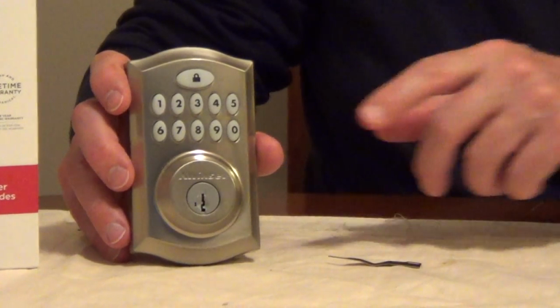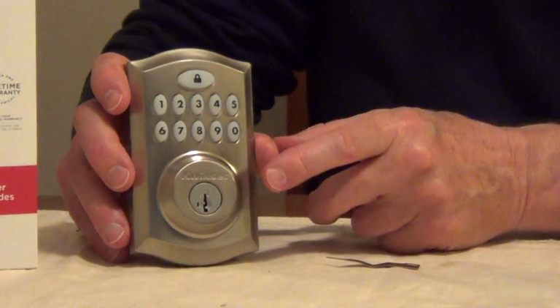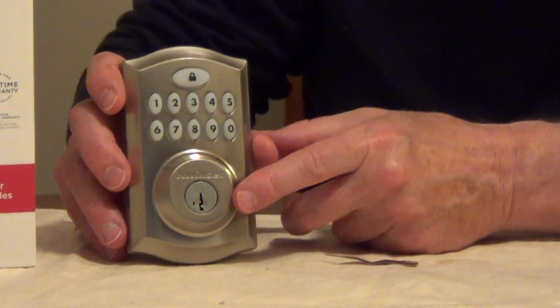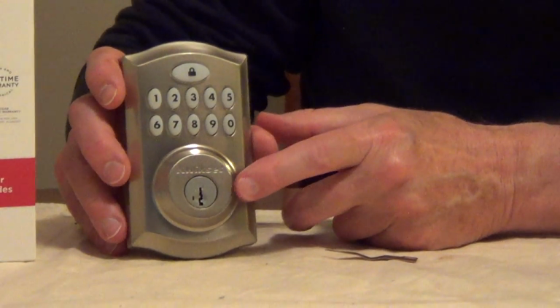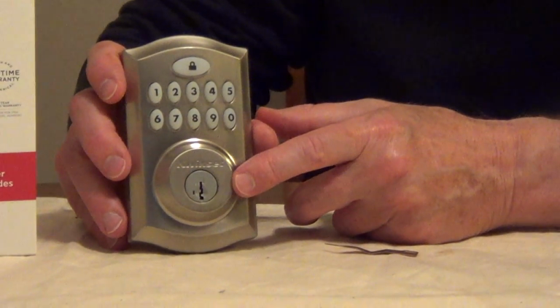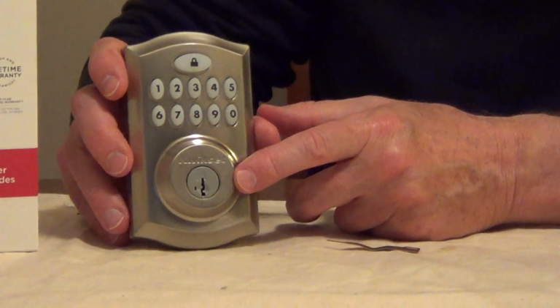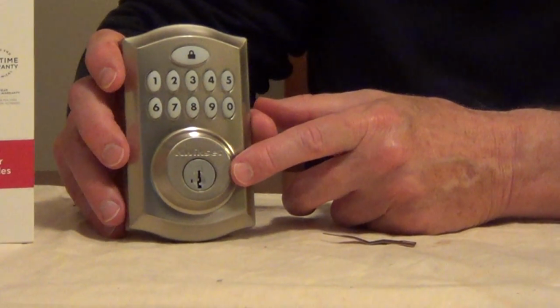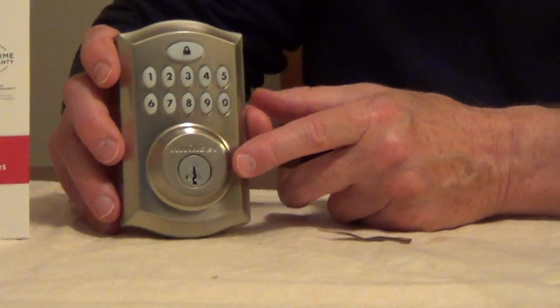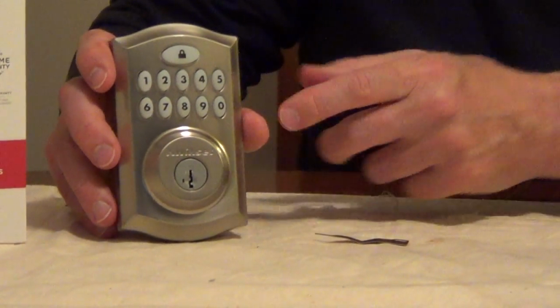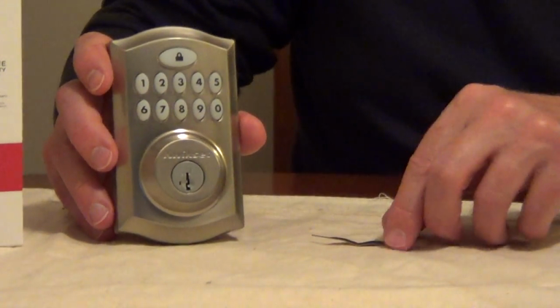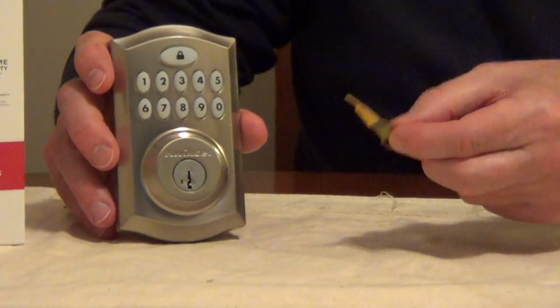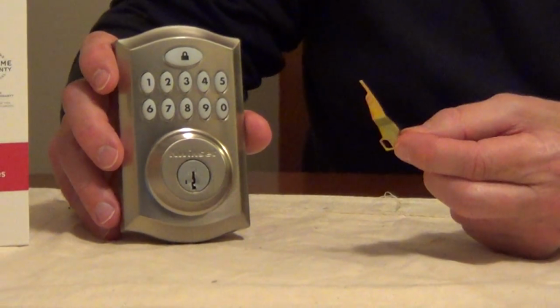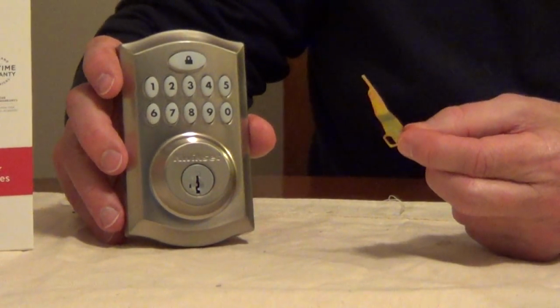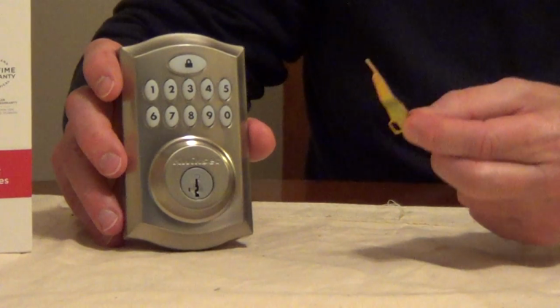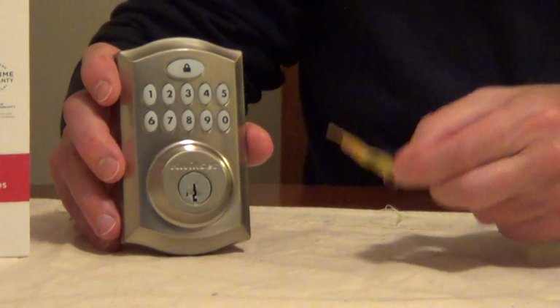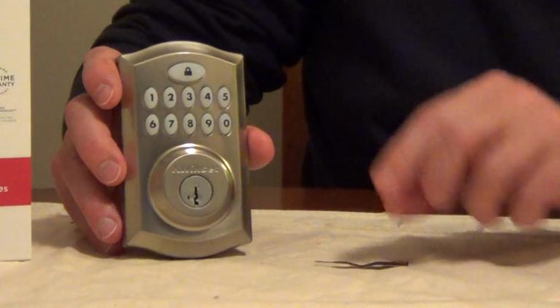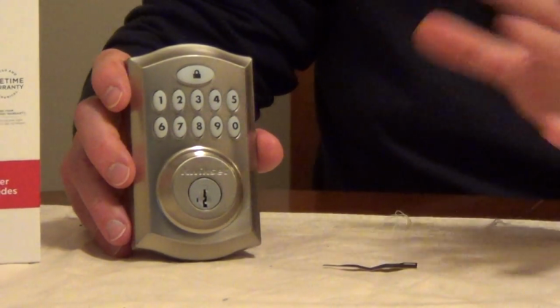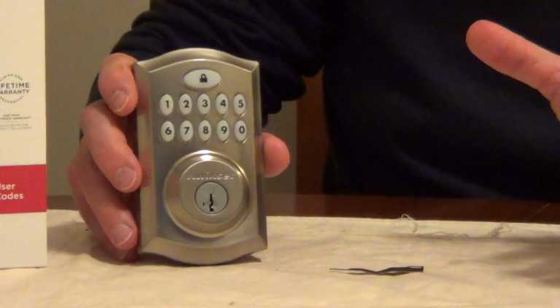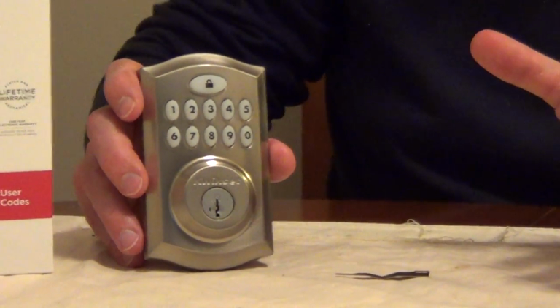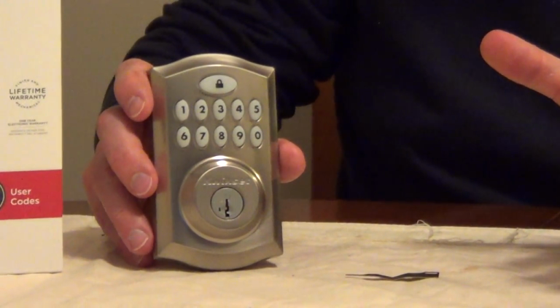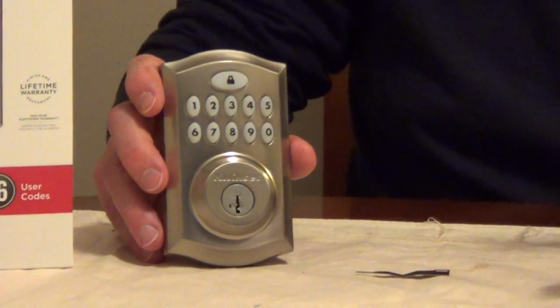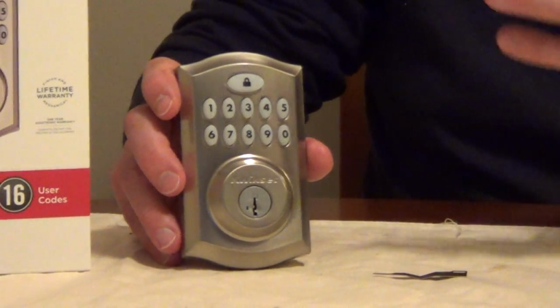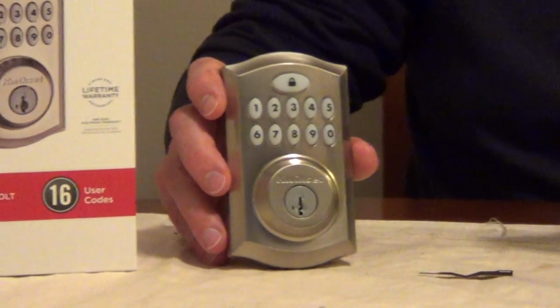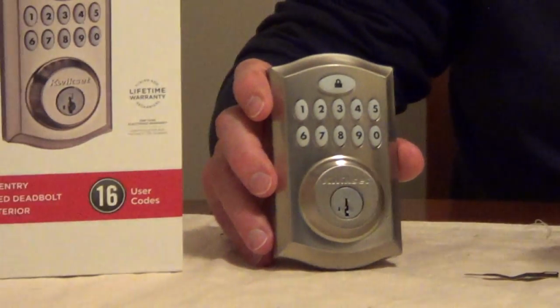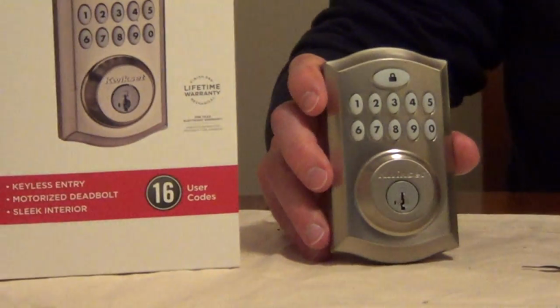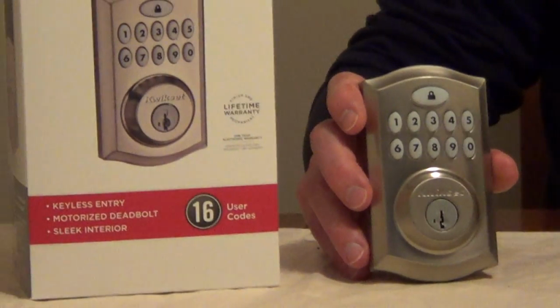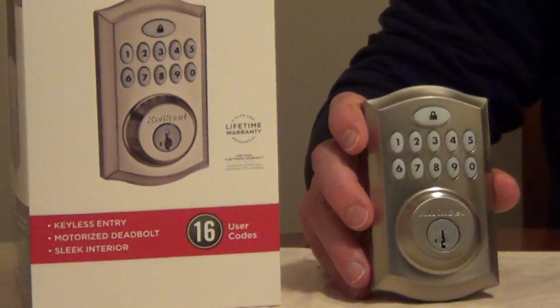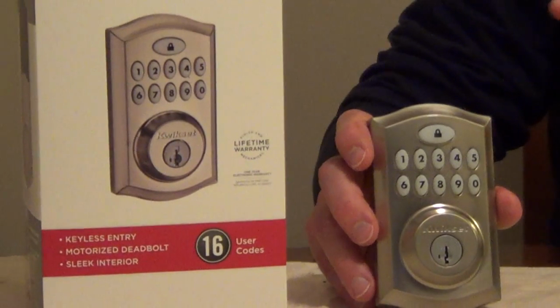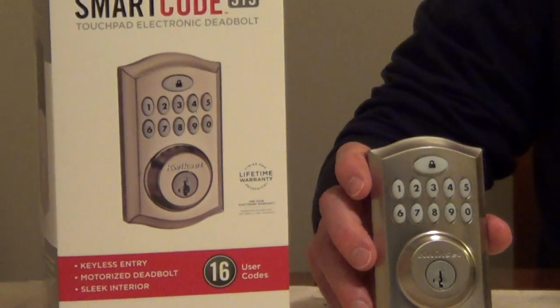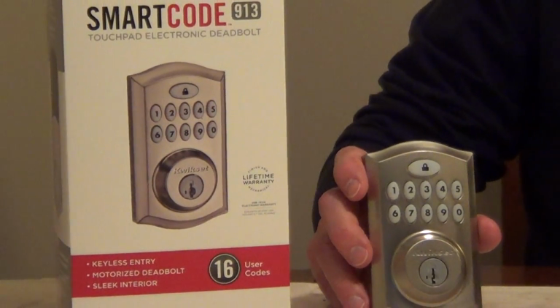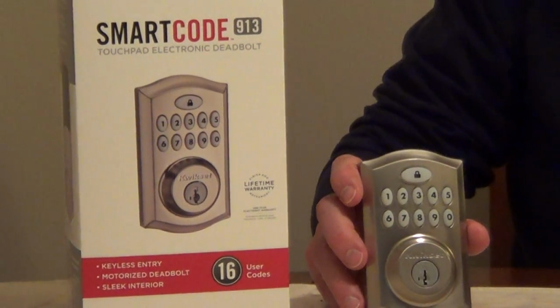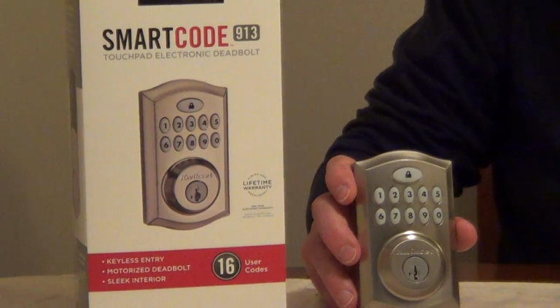What's also interesting is the master key that they give you for this — you can actually use this tool and re-key that to any other QuickSet key. So if you have other locks that you're using a key for, now you can have that same key for both locks.